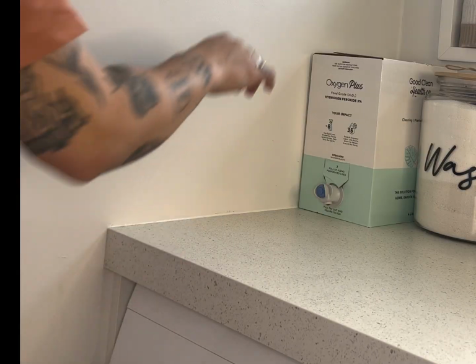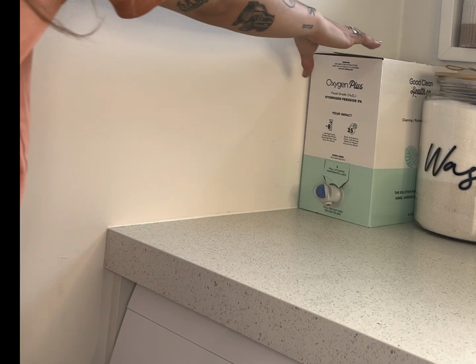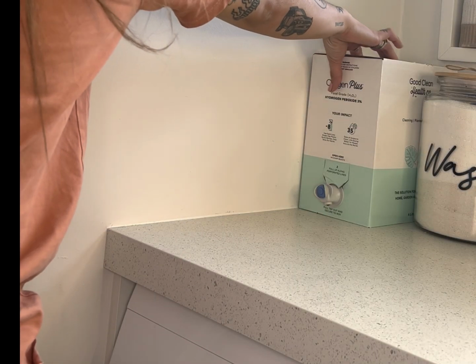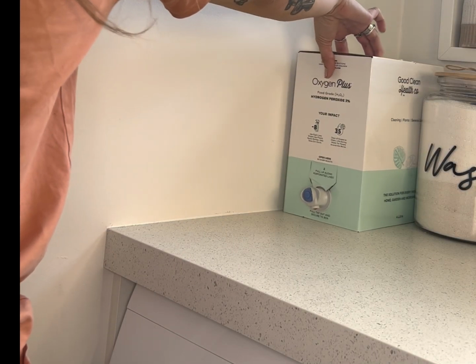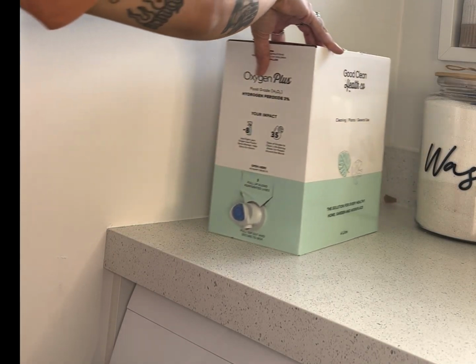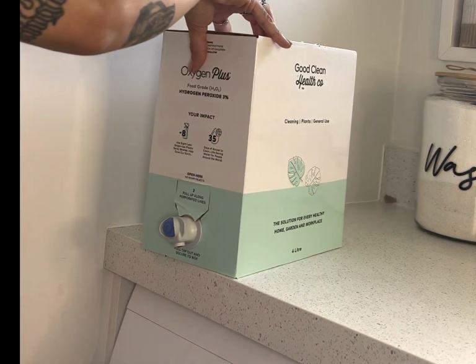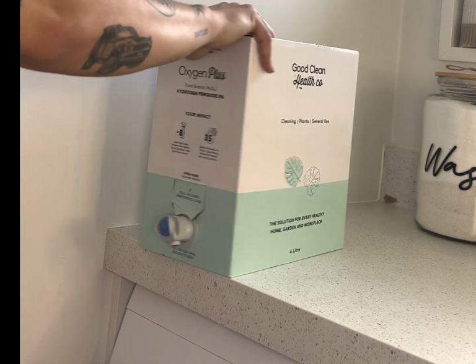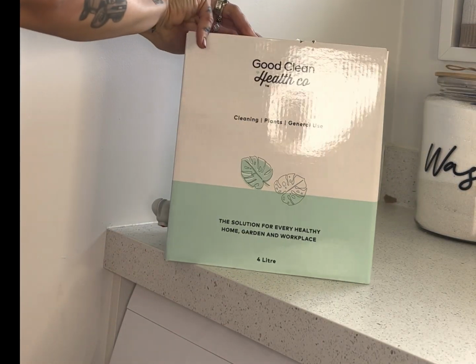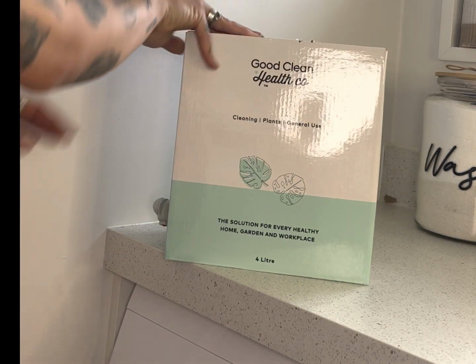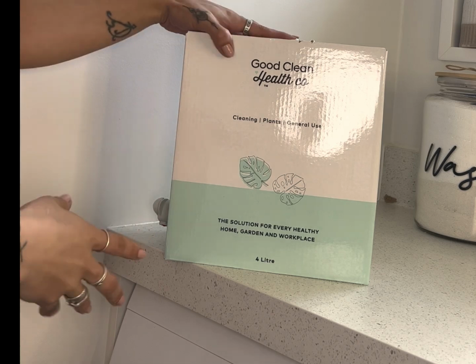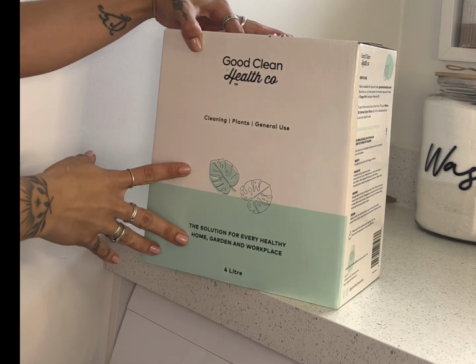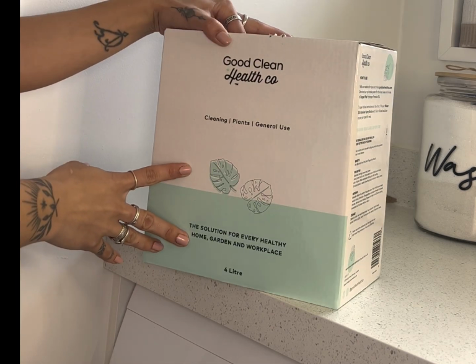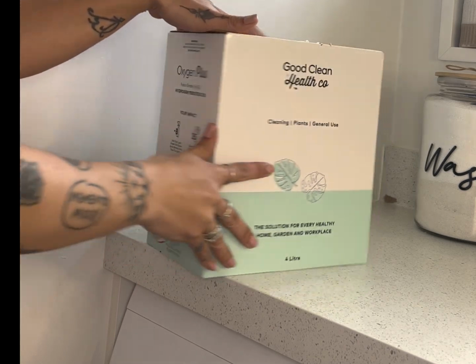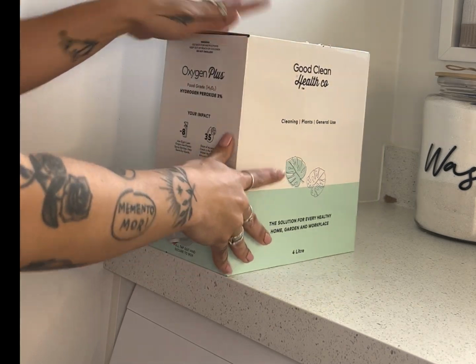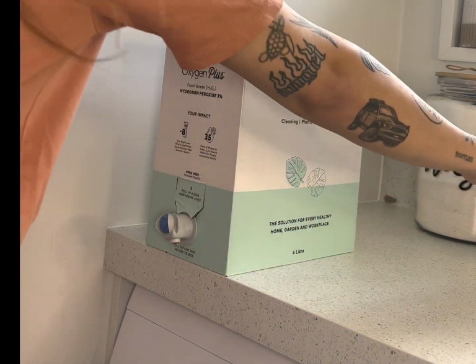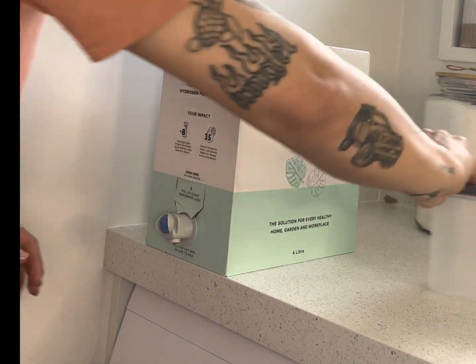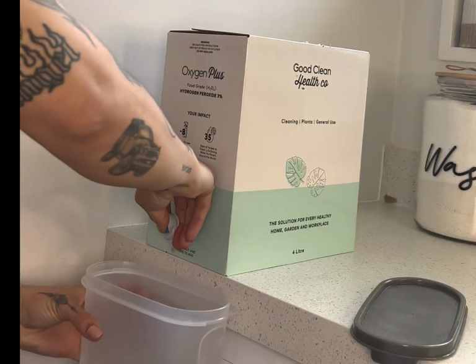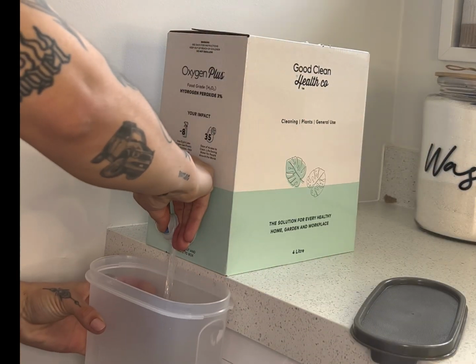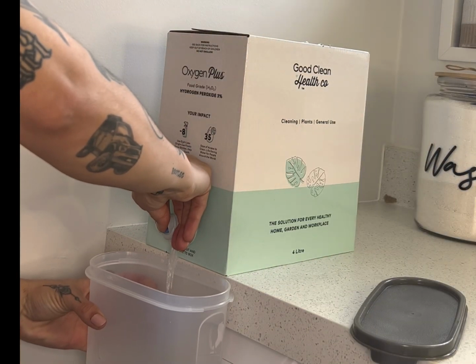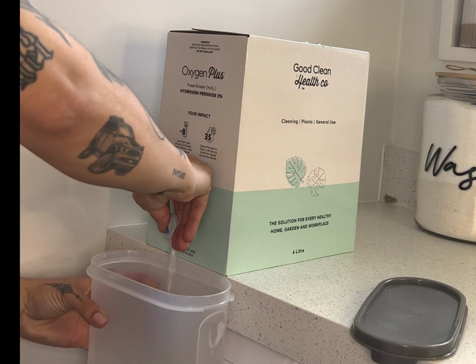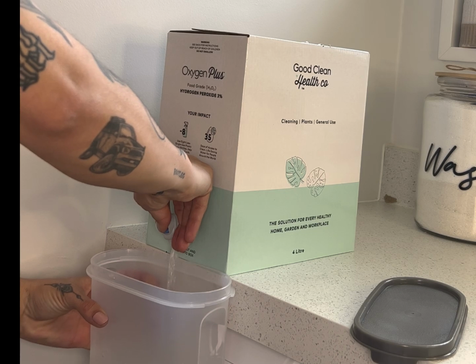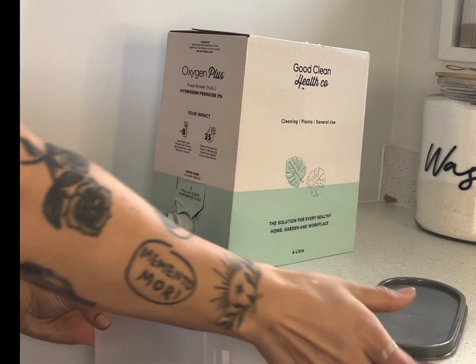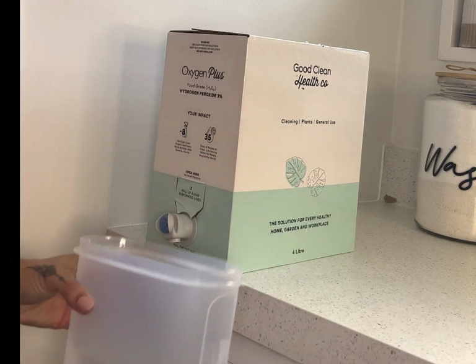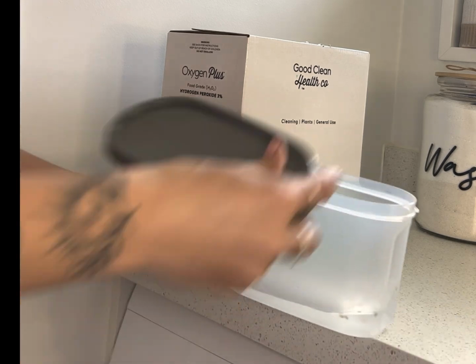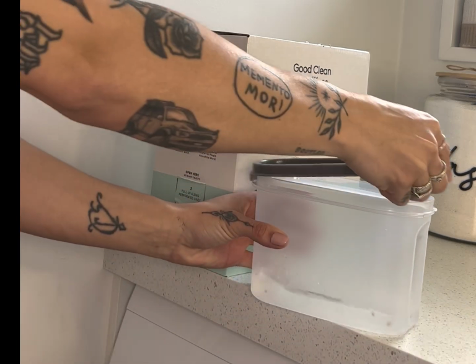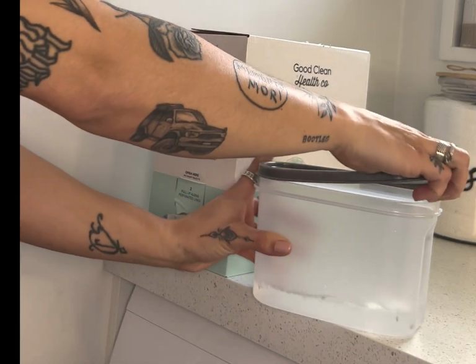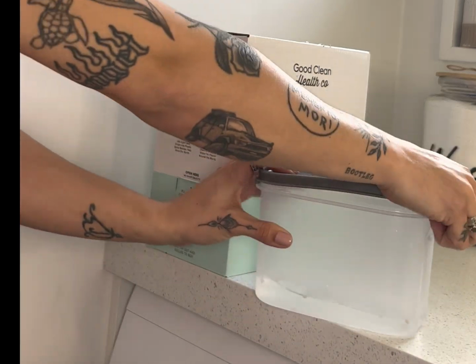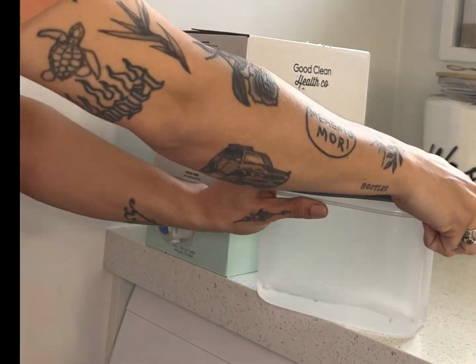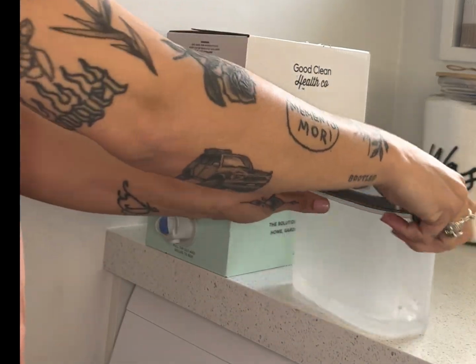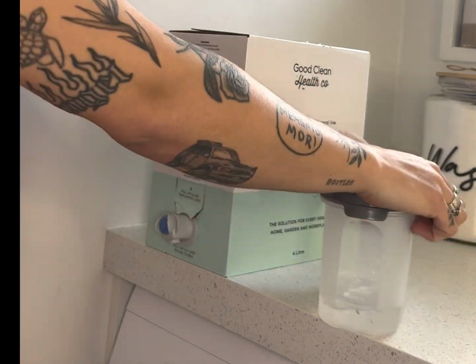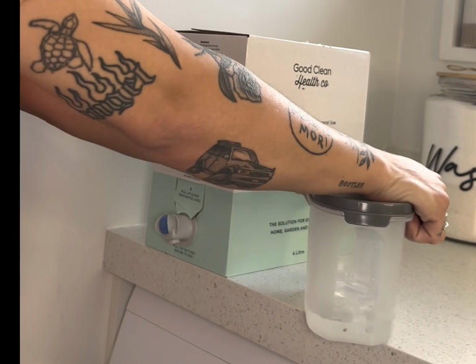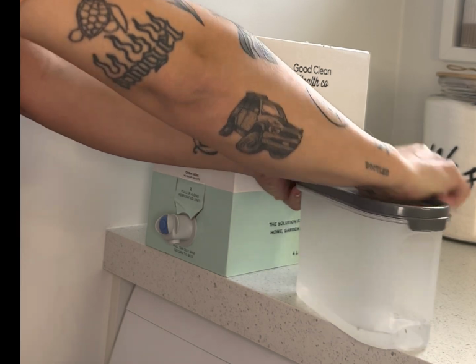Once we have our sealed container with our seeds in it, we're going to get our hydrogen peroxide three percent and we're going to cover the seeds, and we're going to leave them to sit for four hours.